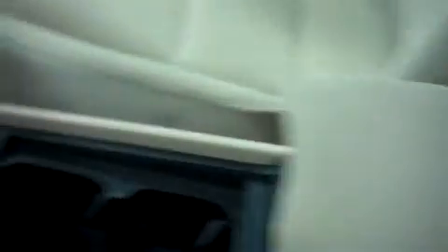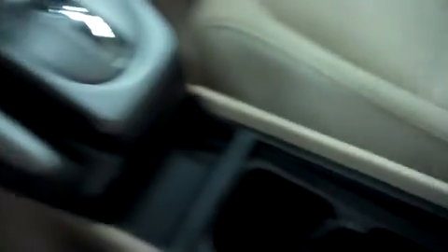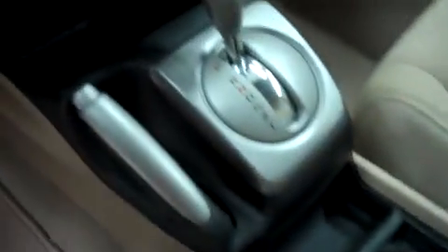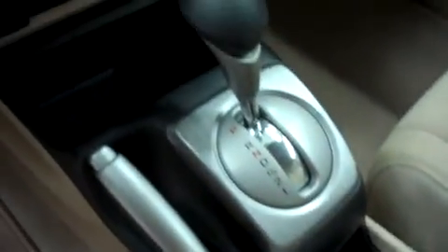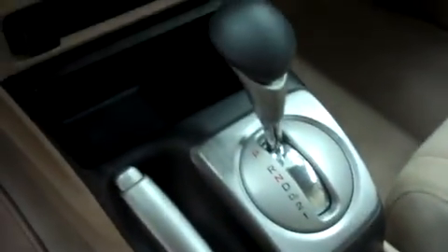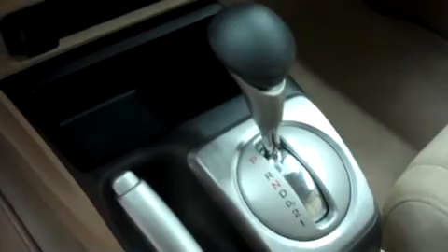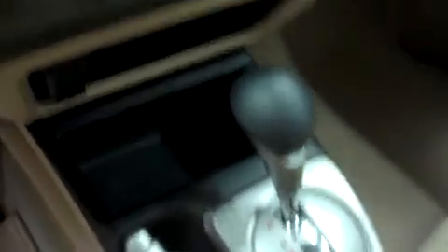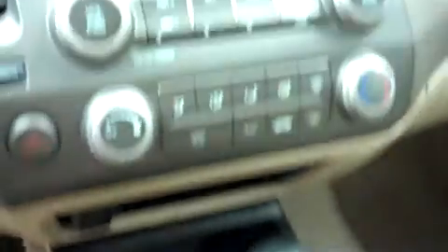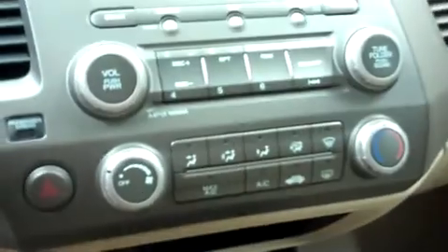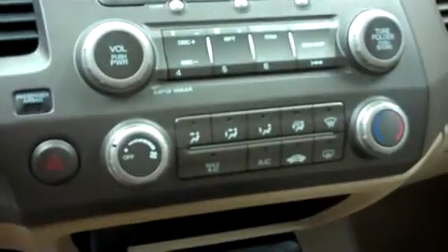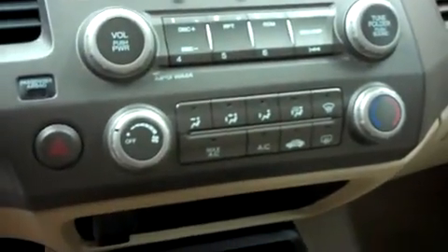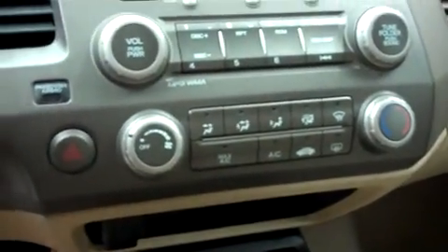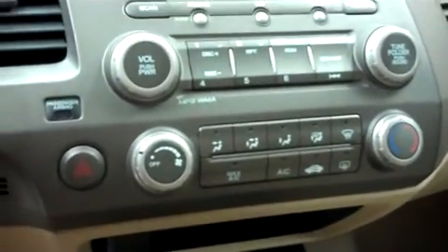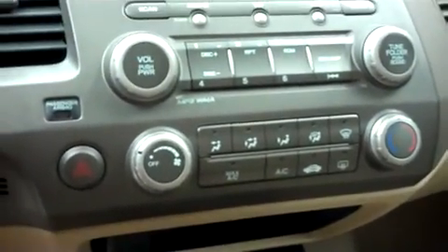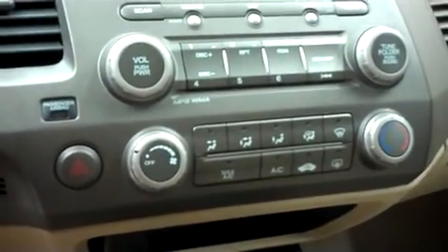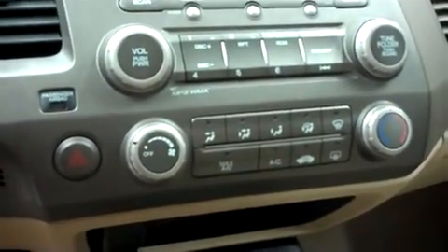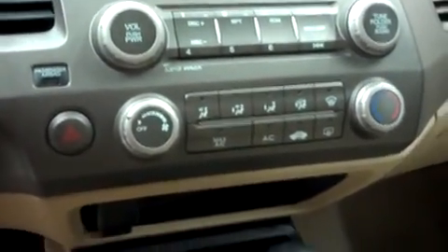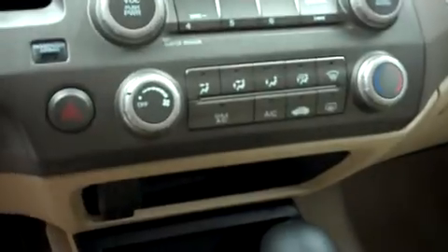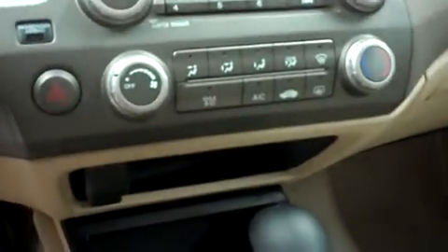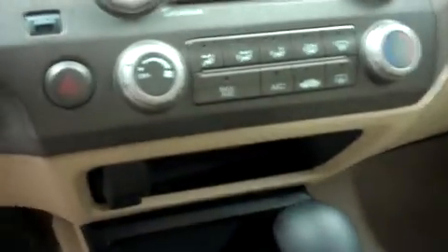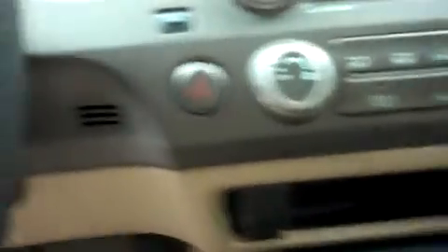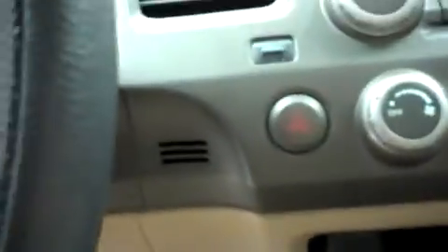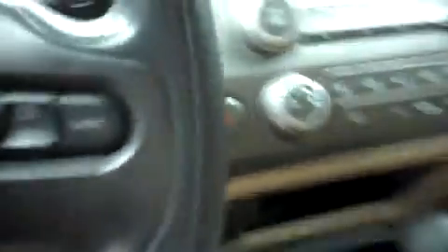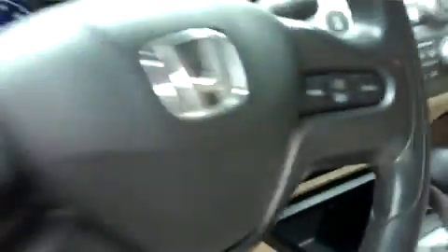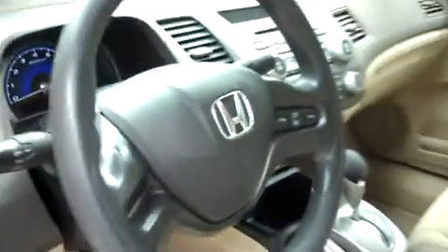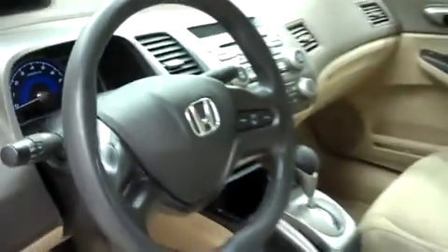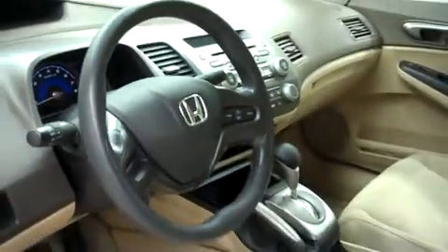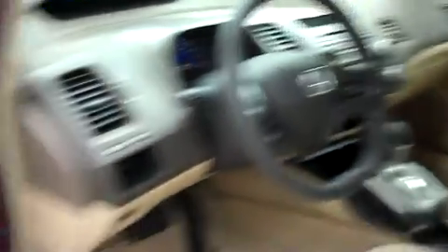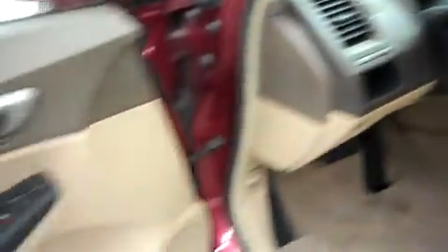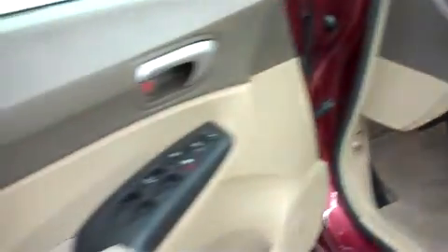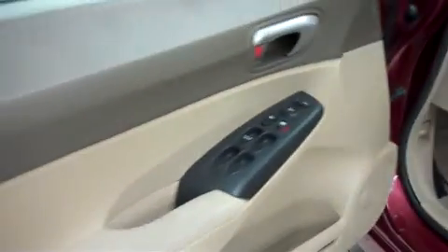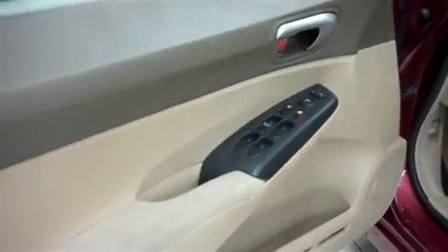This Honda Civic has a center console shifter. Up in the dash, it has AM FM radio, CD player, and climate control. It has a multi-function steering wheel and power options on the door.